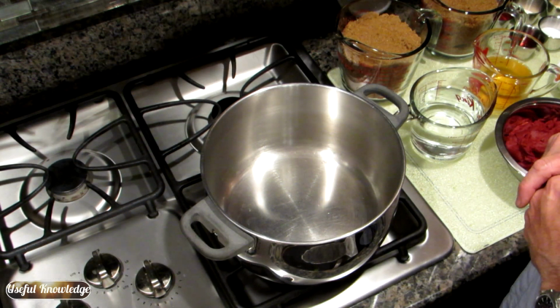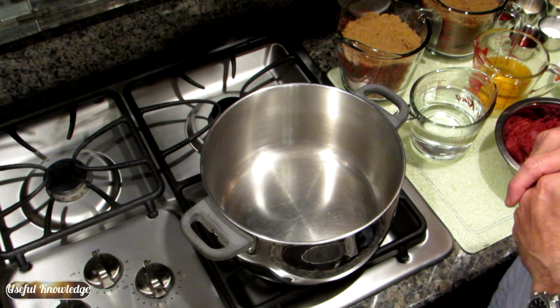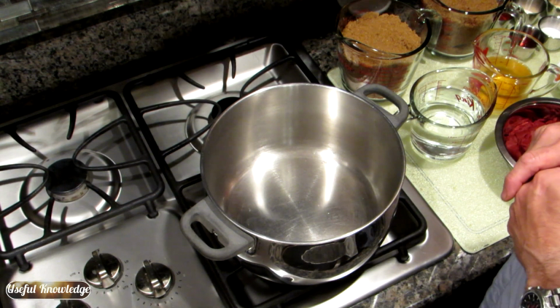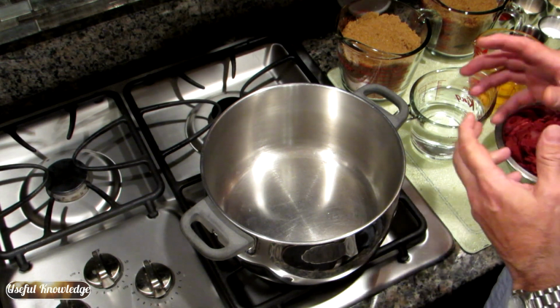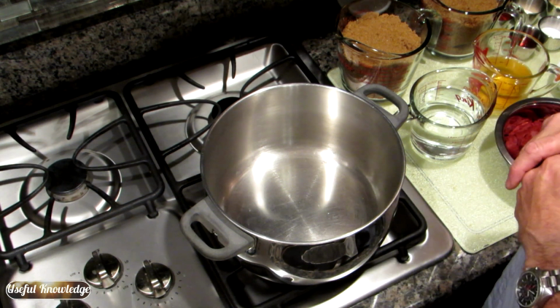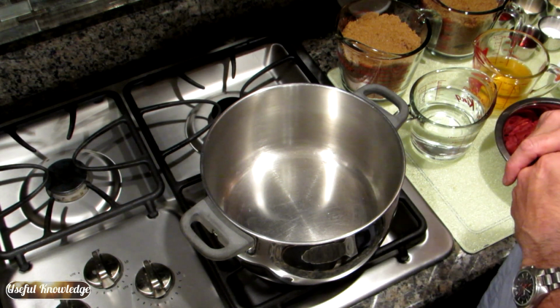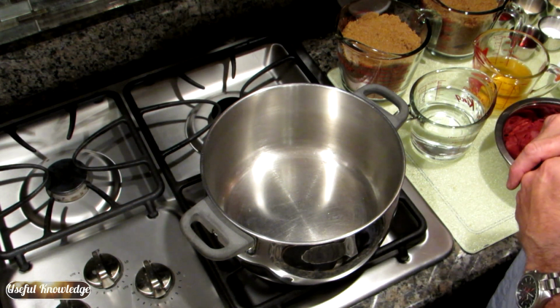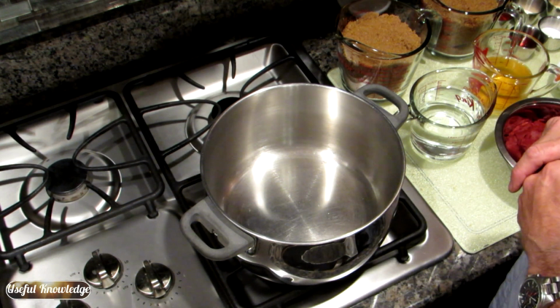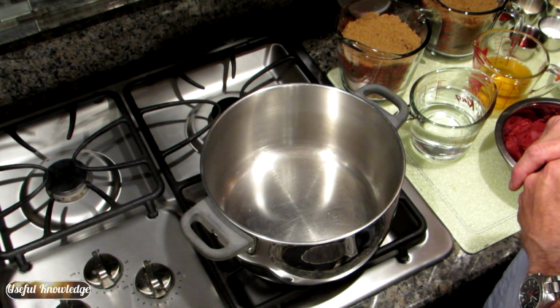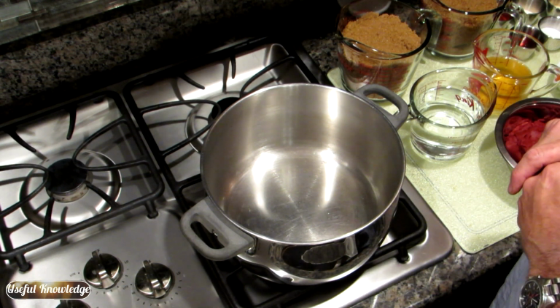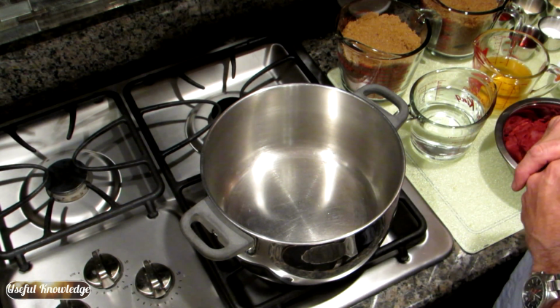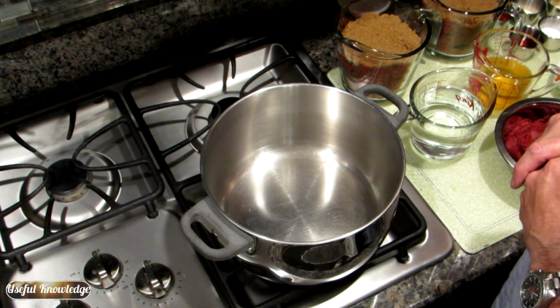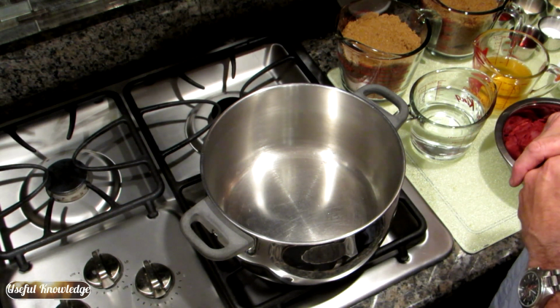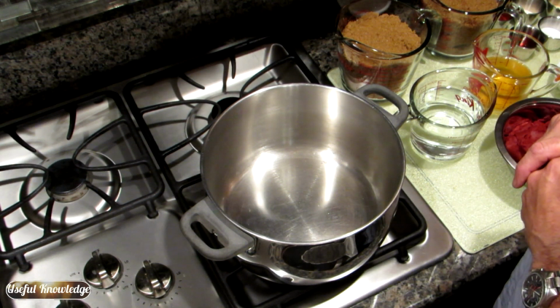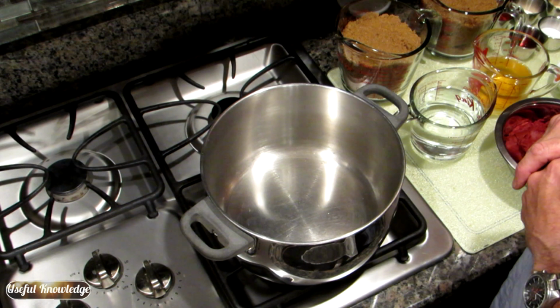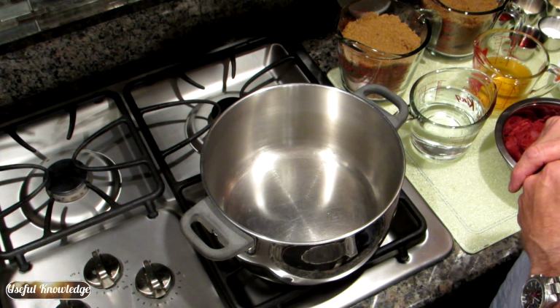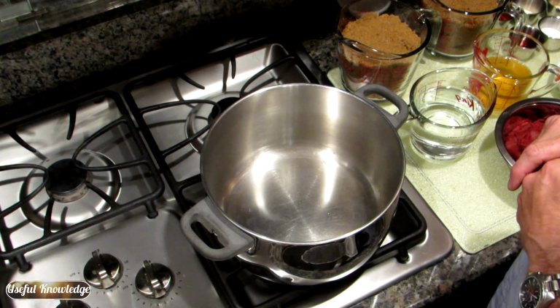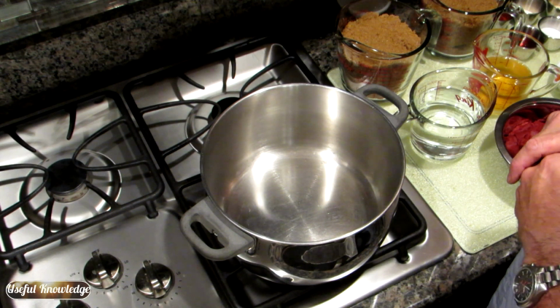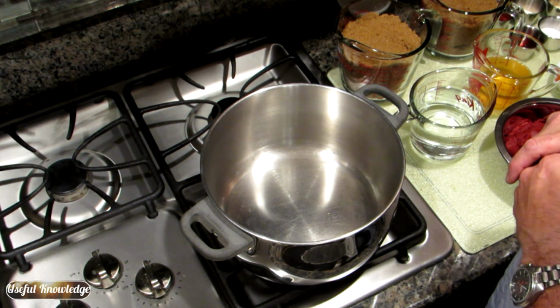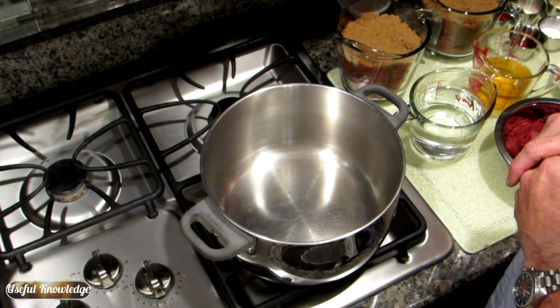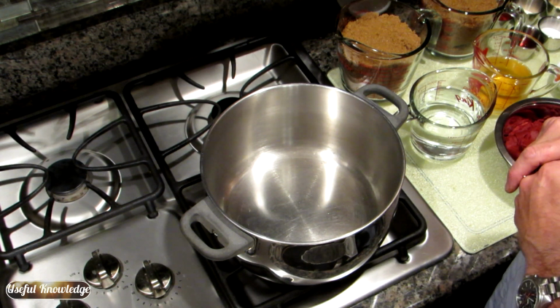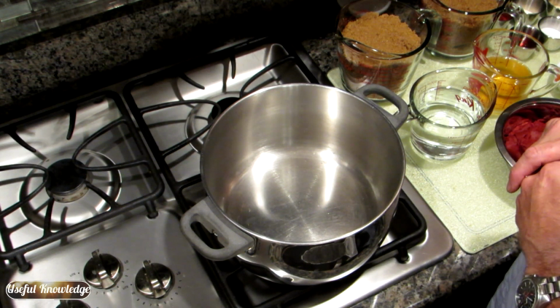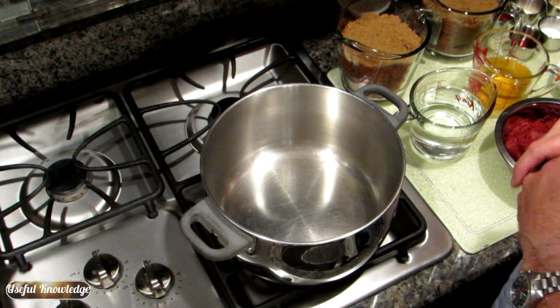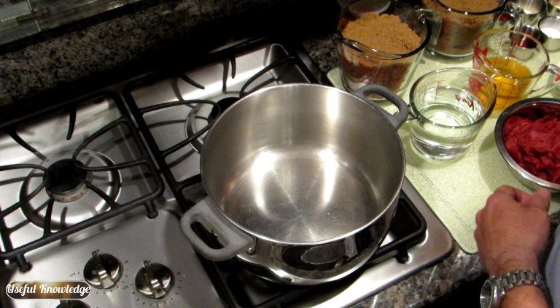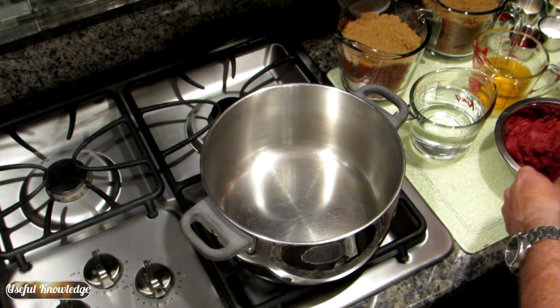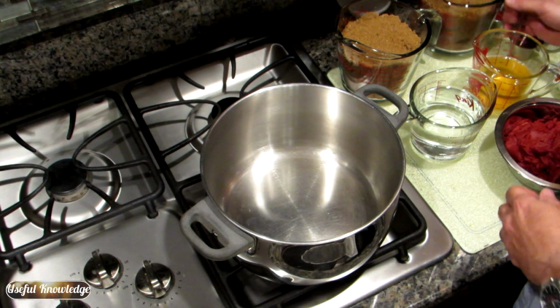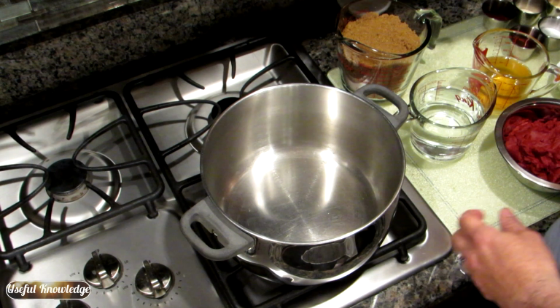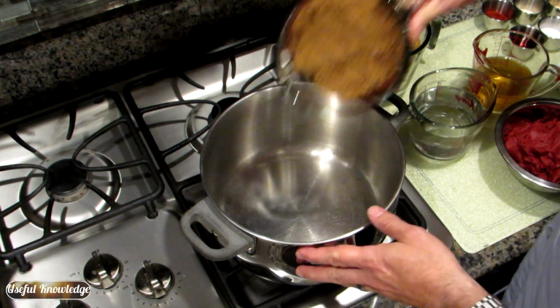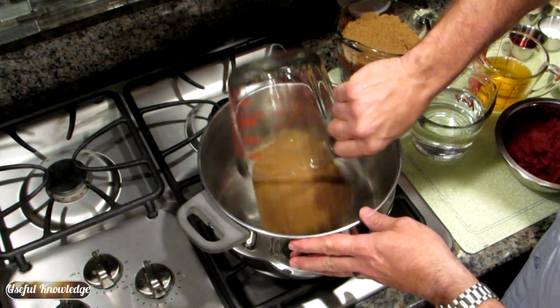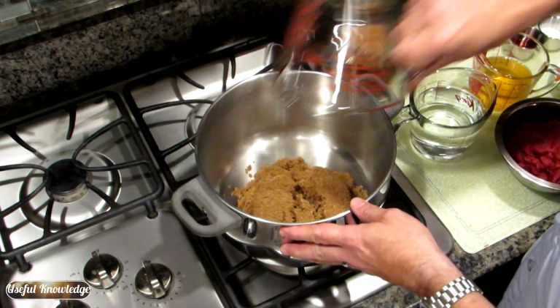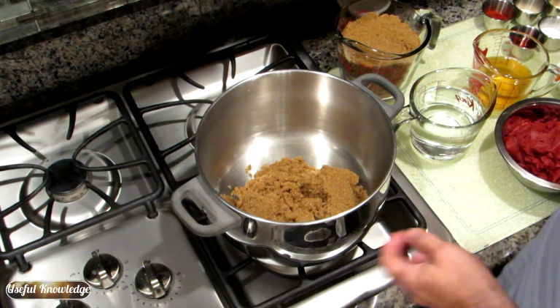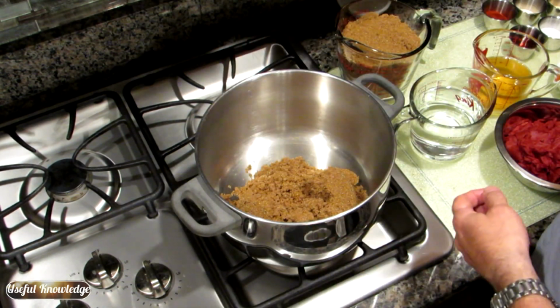We're going to let this, once it gets up to where it's kind of slow boiling, we're going to let it simmer for about 10 minutes, just so it'll get really good and hot before we can it. So we're going to put our brown sugar in.